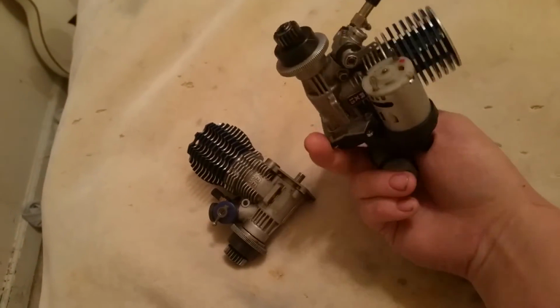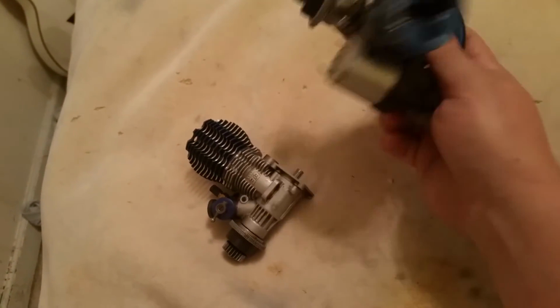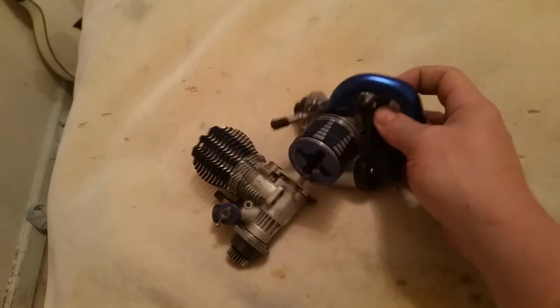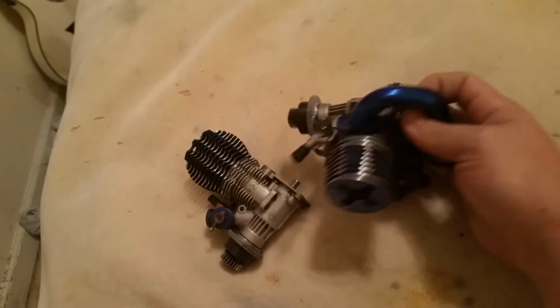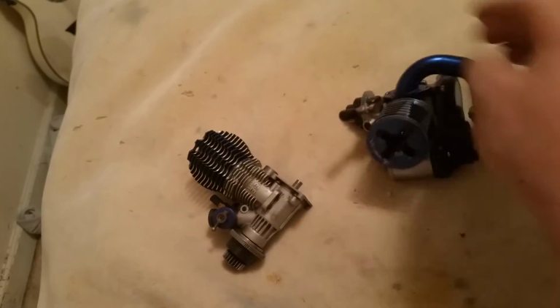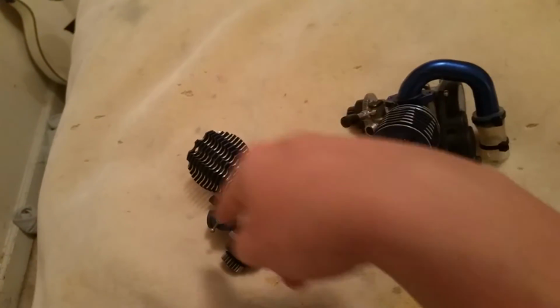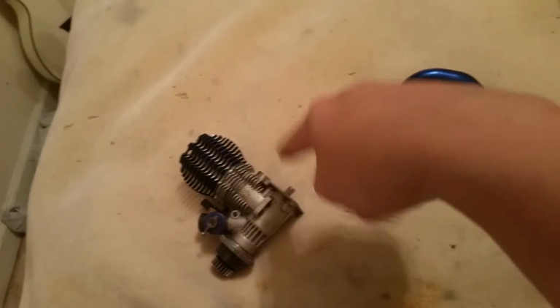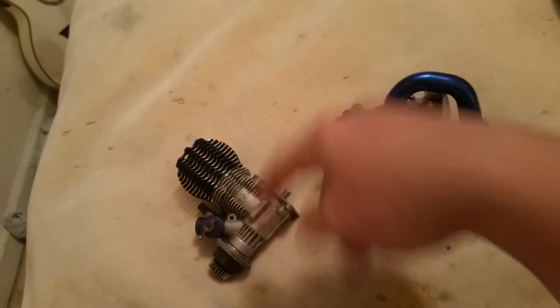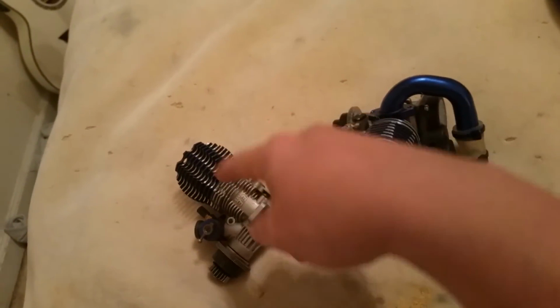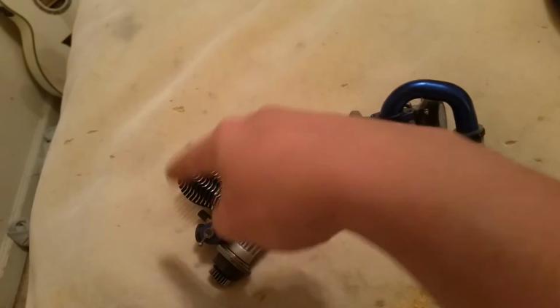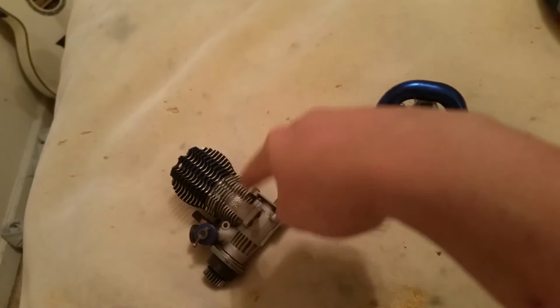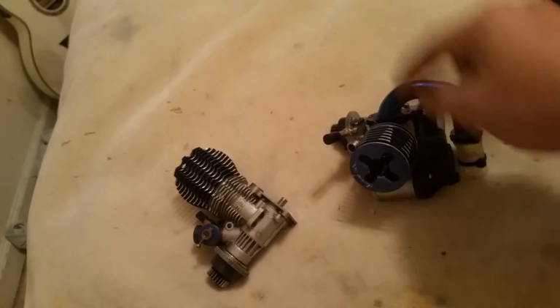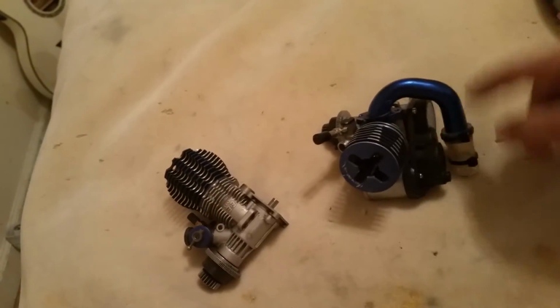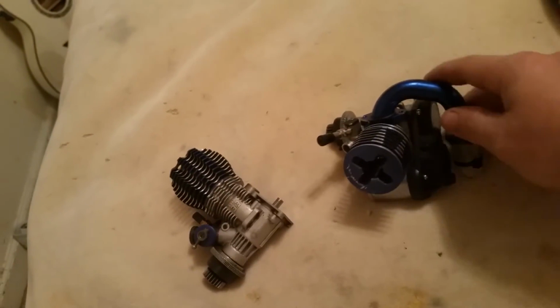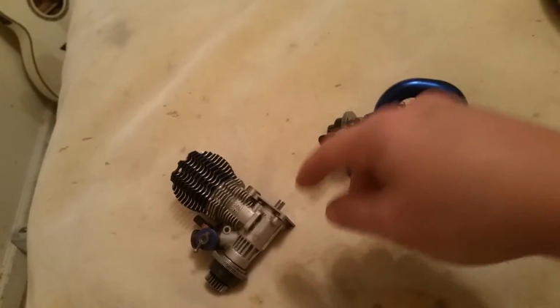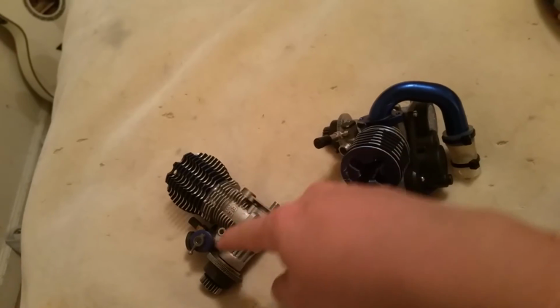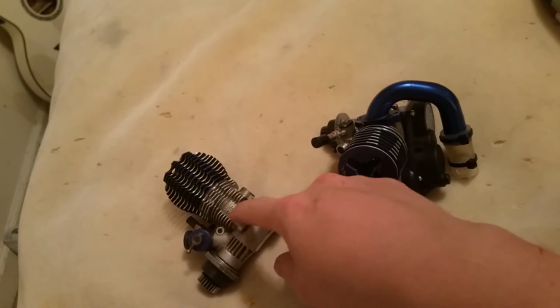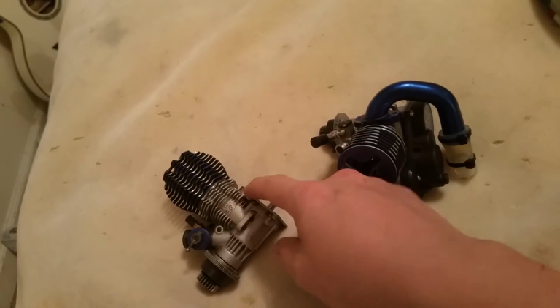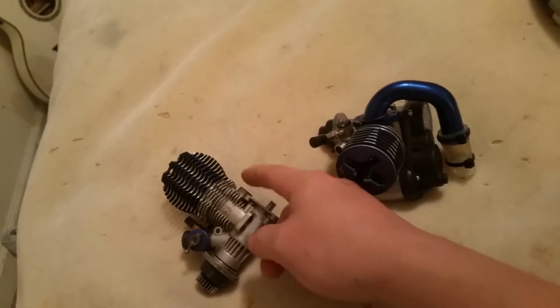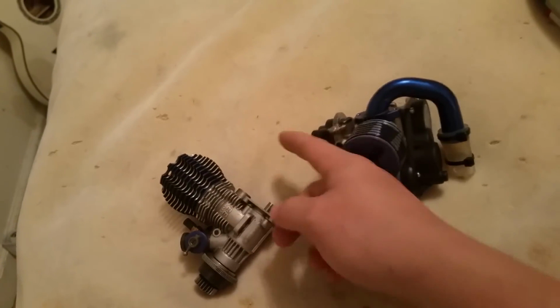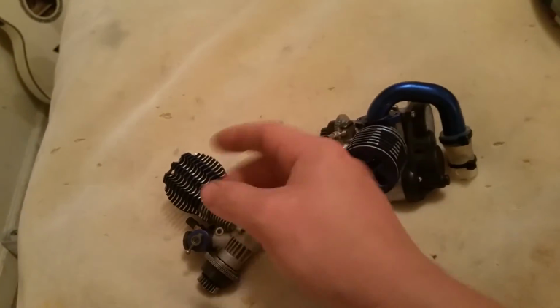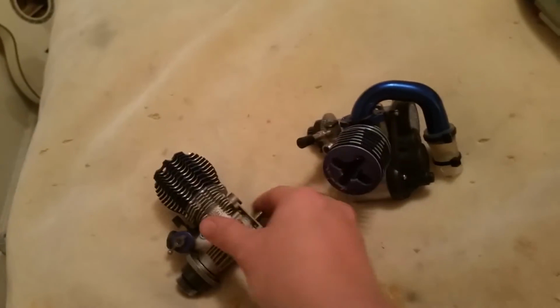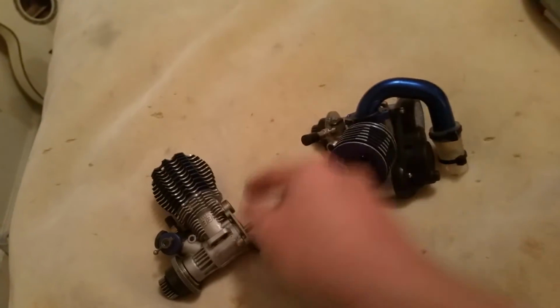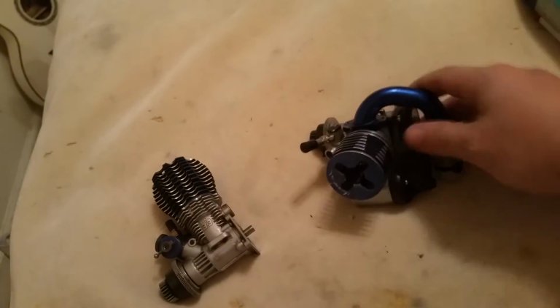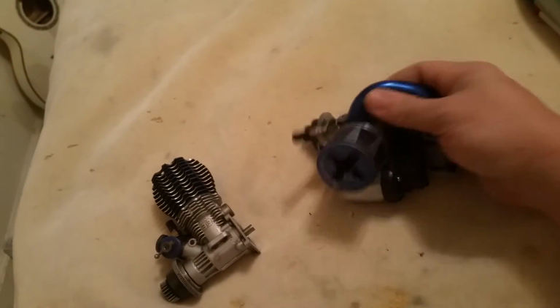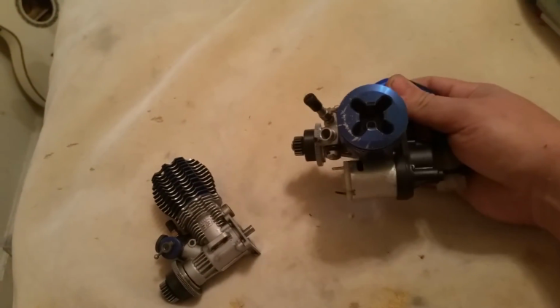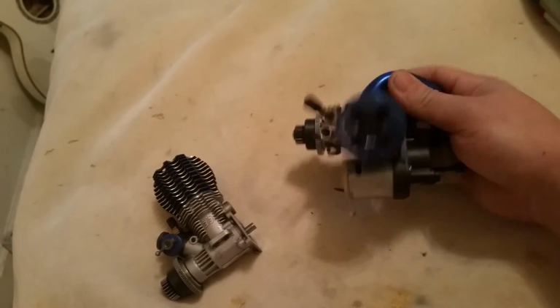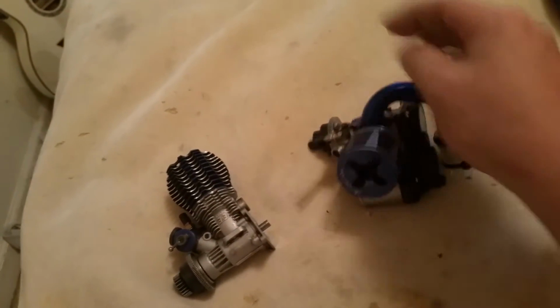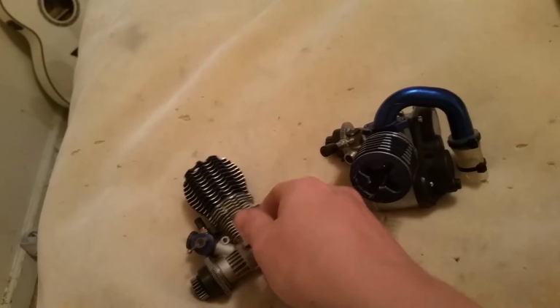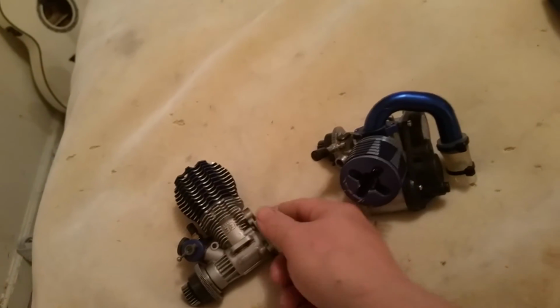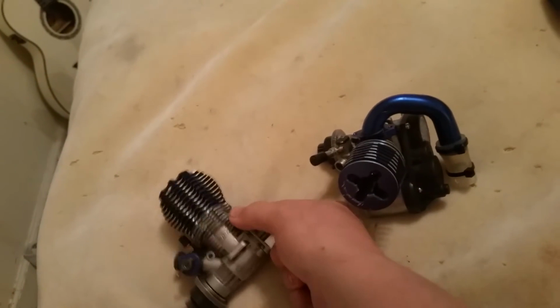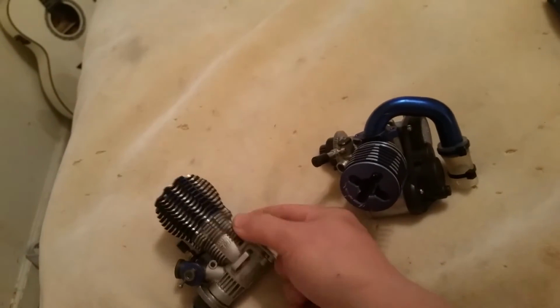This one has the carburetor on the front but the exhaust port on the side, which is less efficient. After combustion it can't just flow through, and the scavenging process doesn't work as well because the exhaust is coming out the side instead of the back.